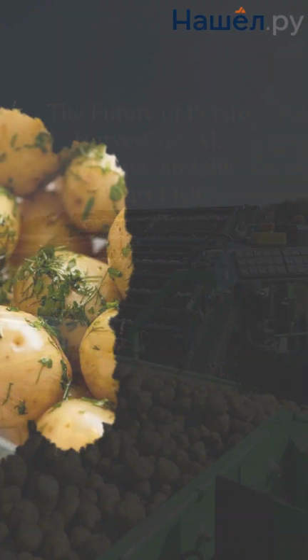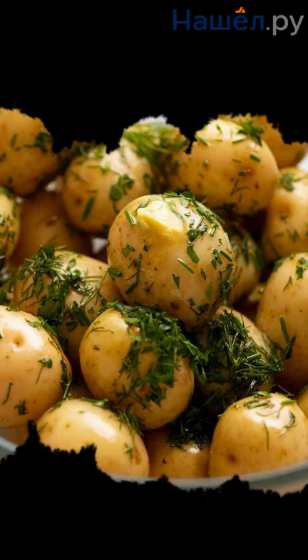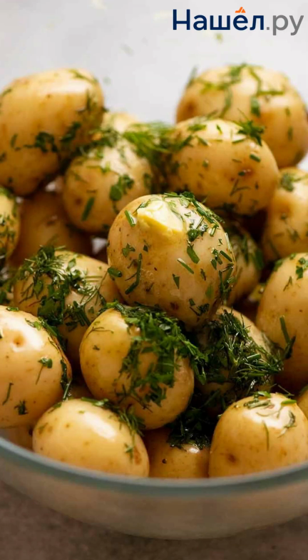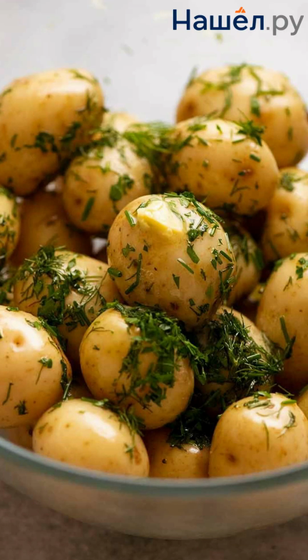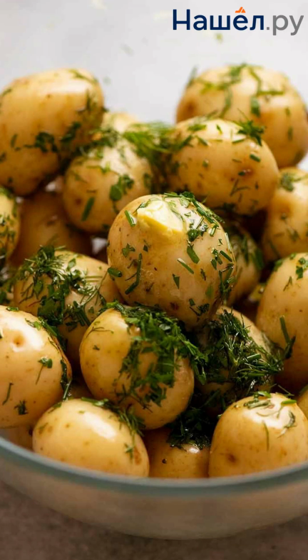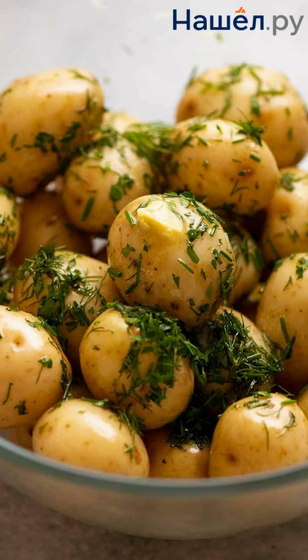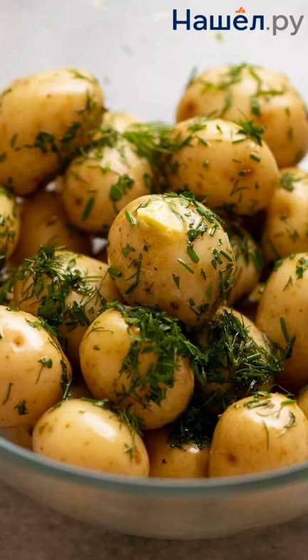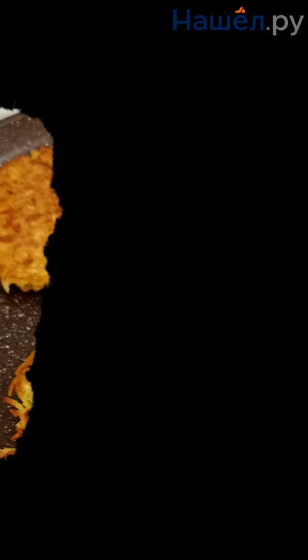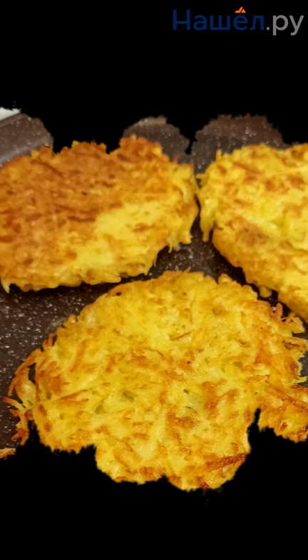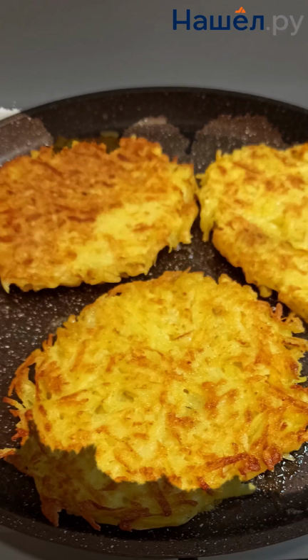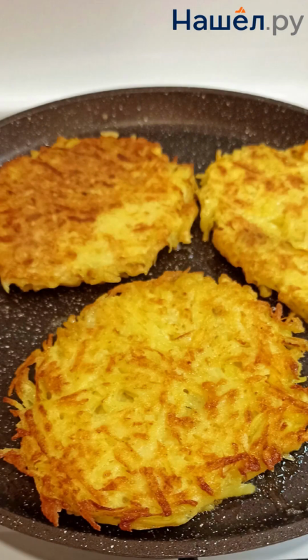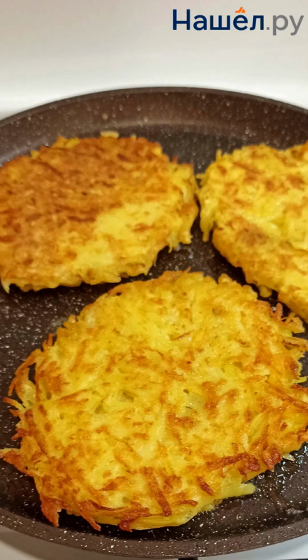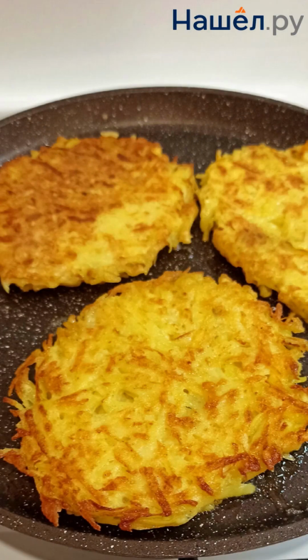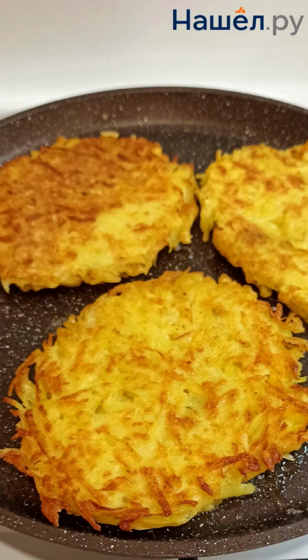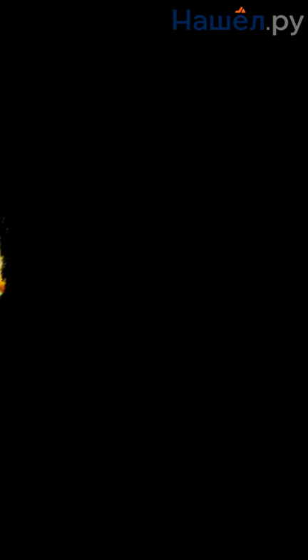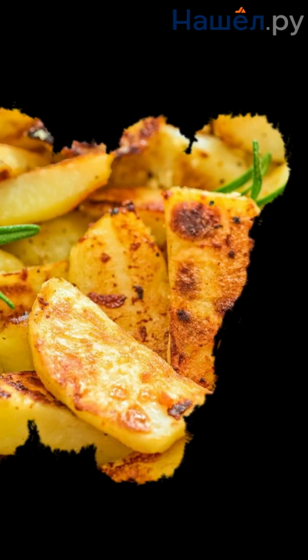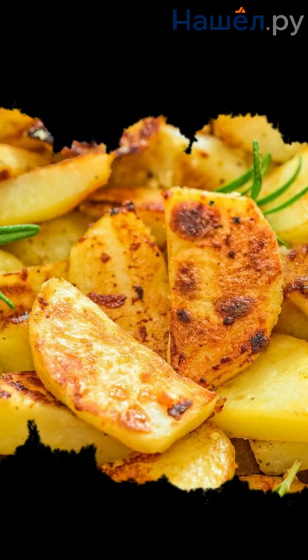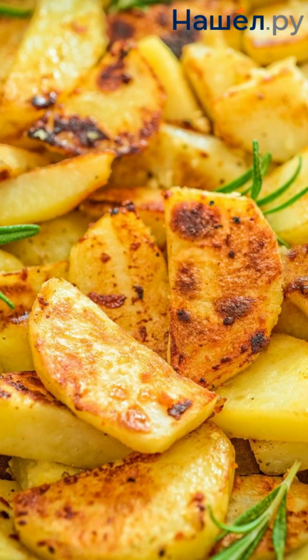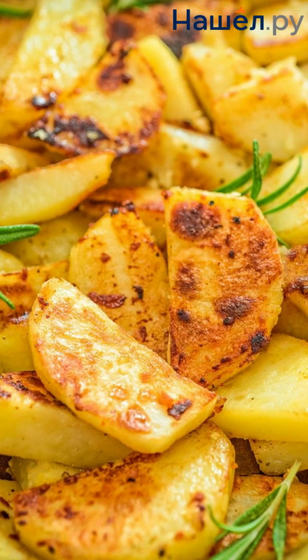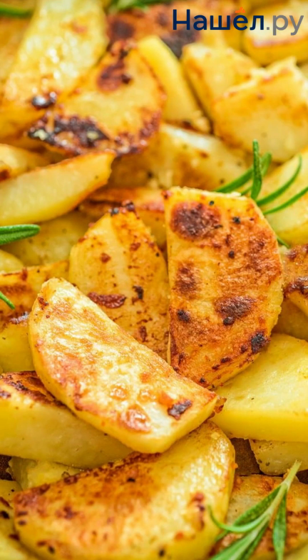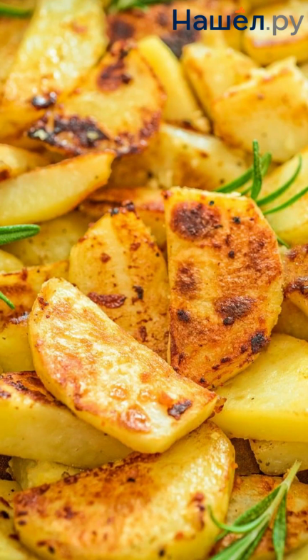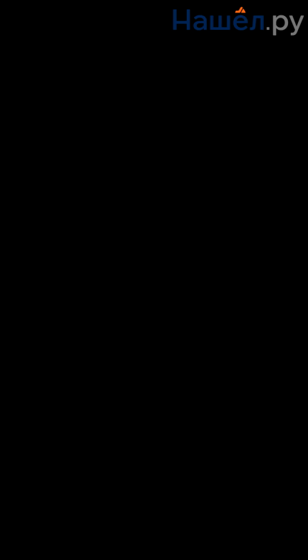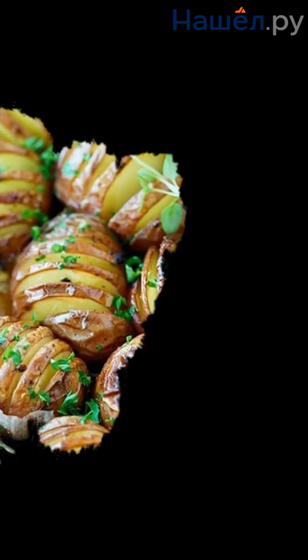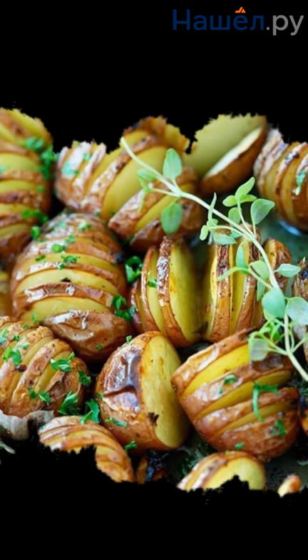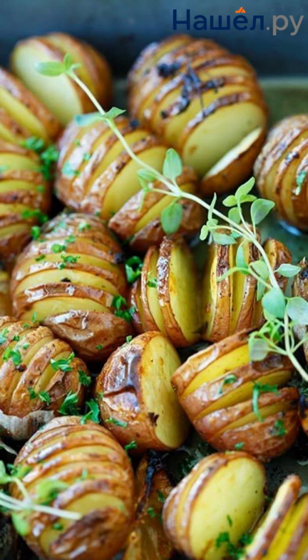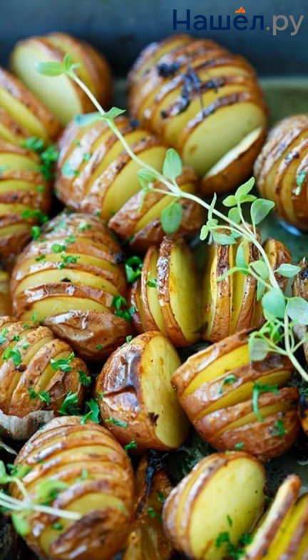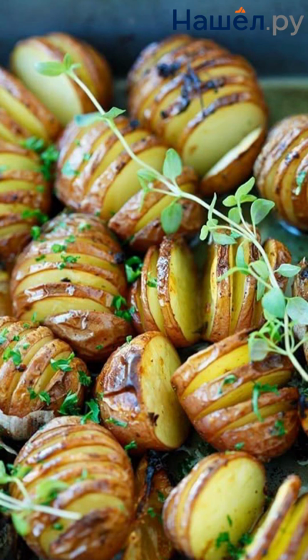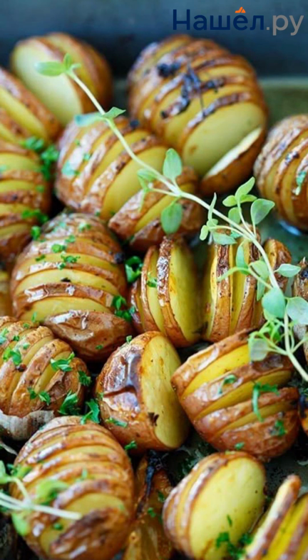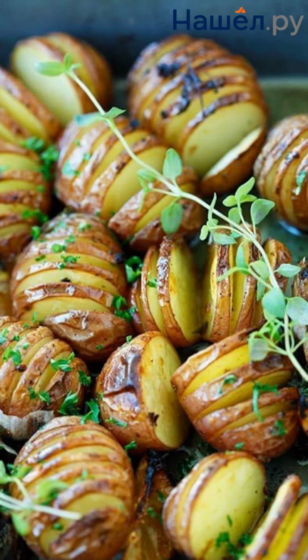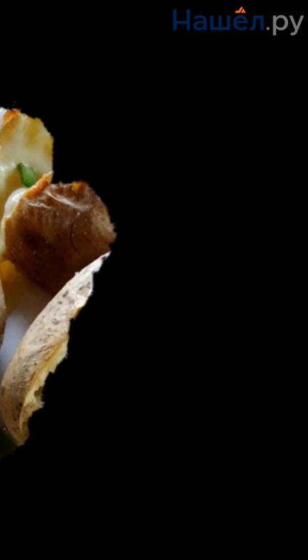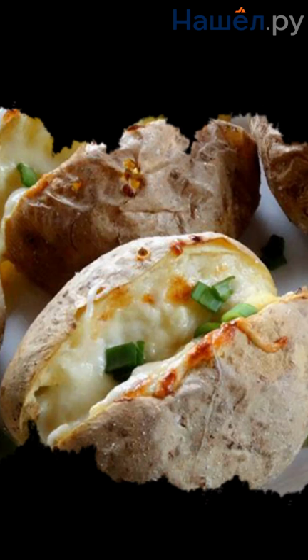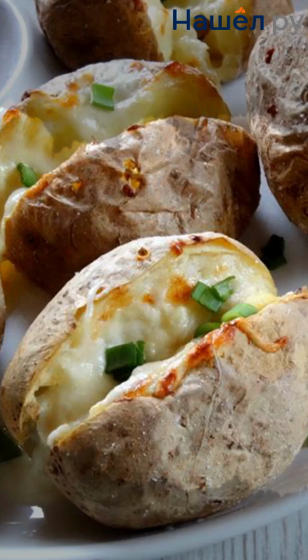The potato is a small tuber that has revolutionized our plates and our hearts. It's not just a side dish but a true culinary star. Who would have thought that this humble plant from South America would become the foundation for countless dishes, from creamy mashed potatoes to crispy fries?